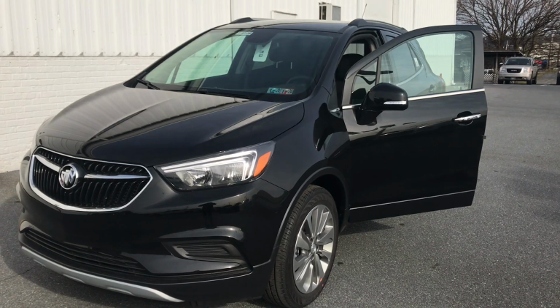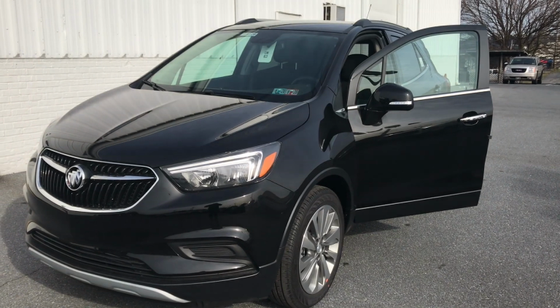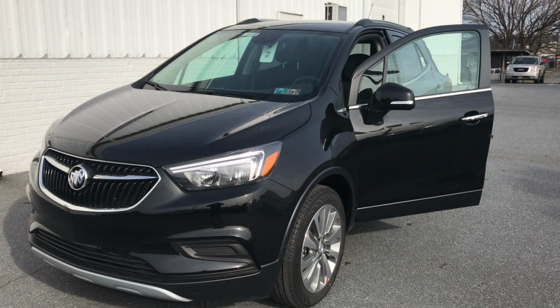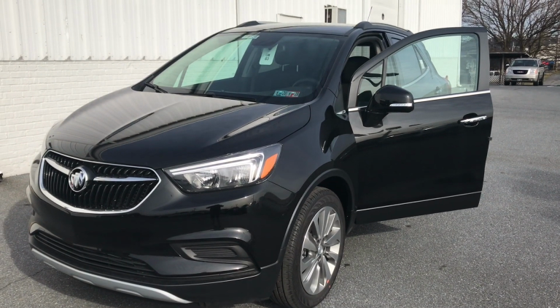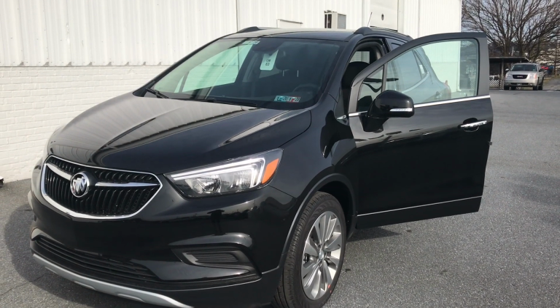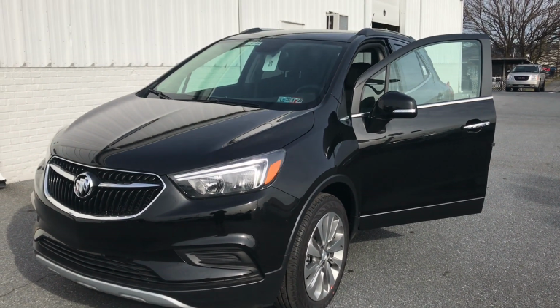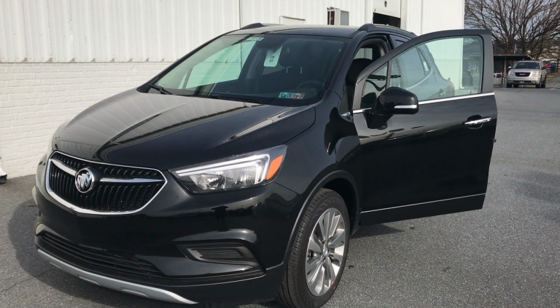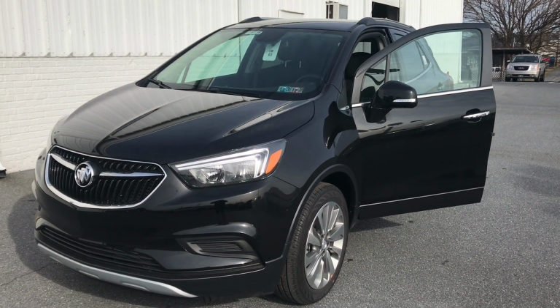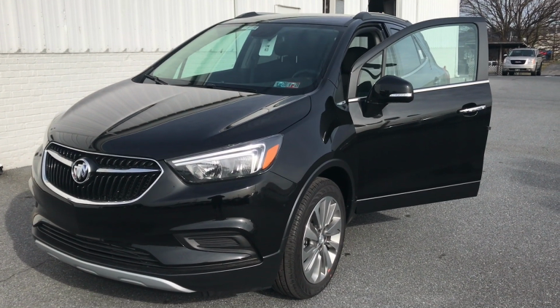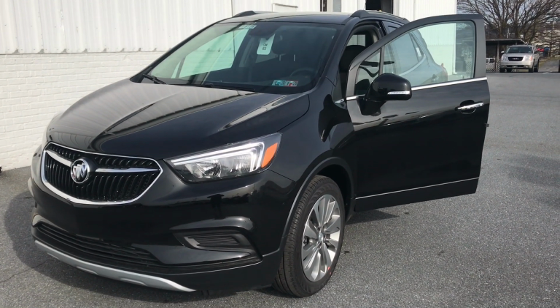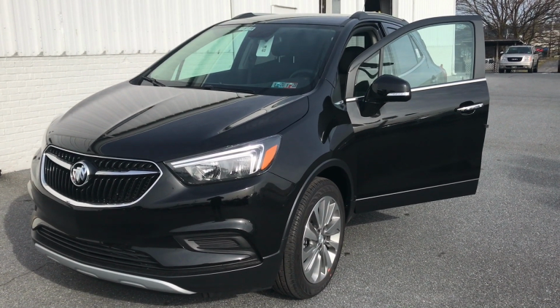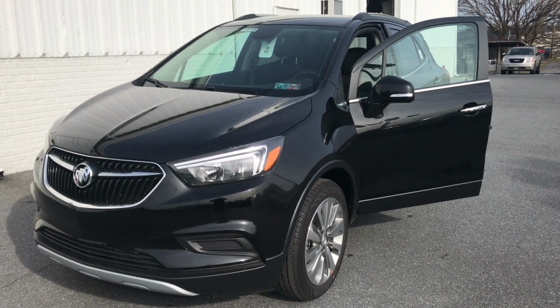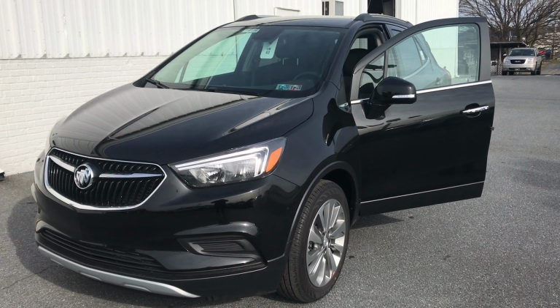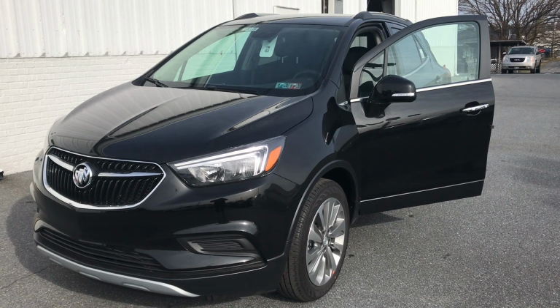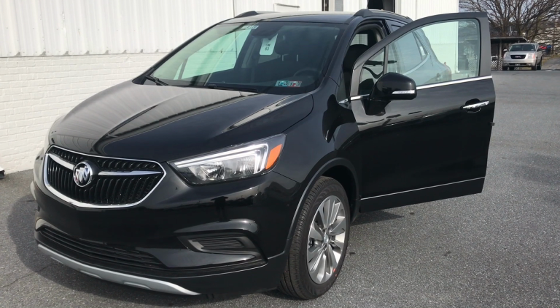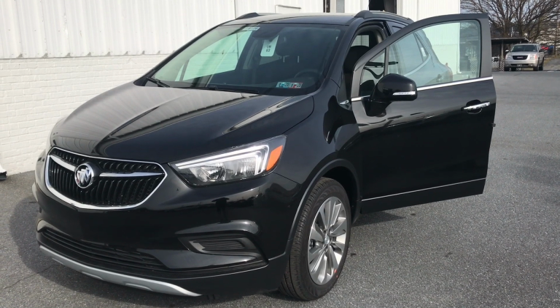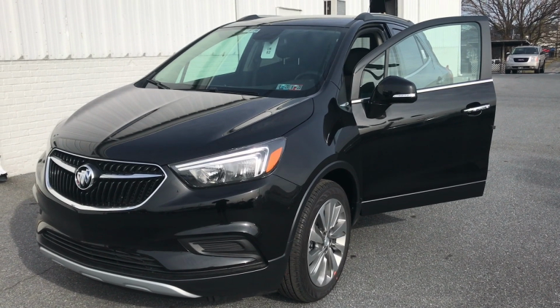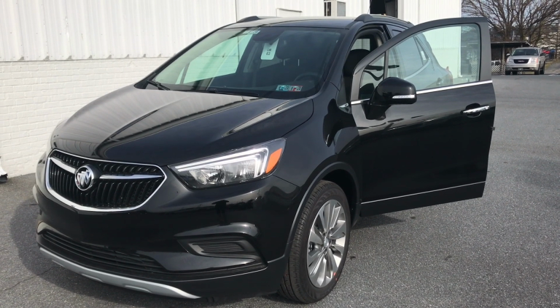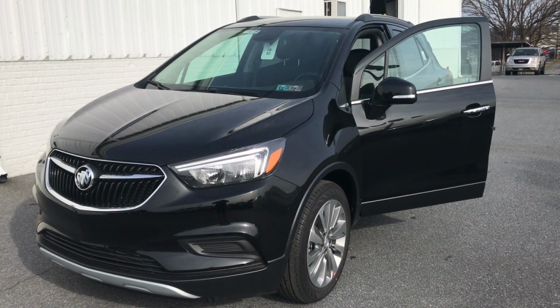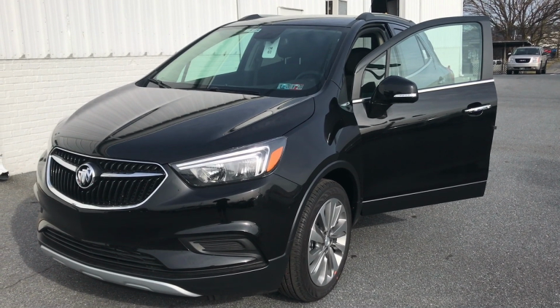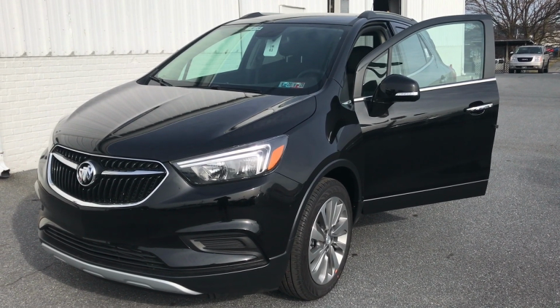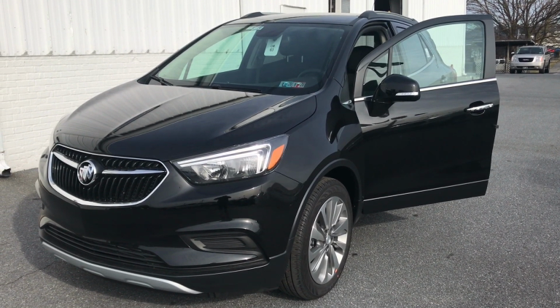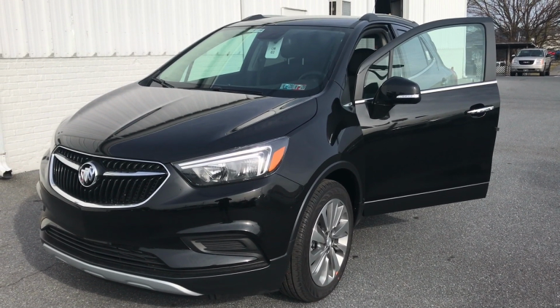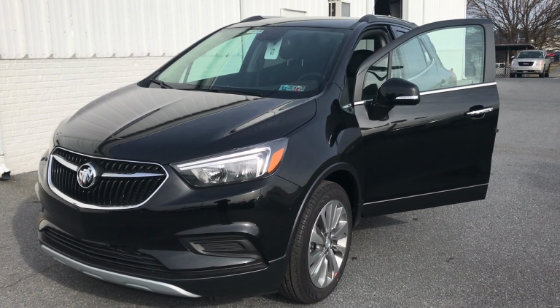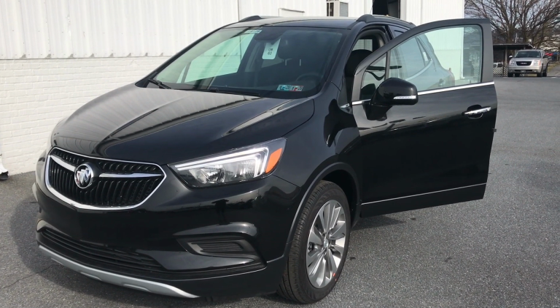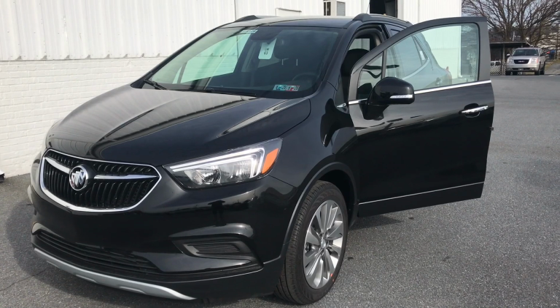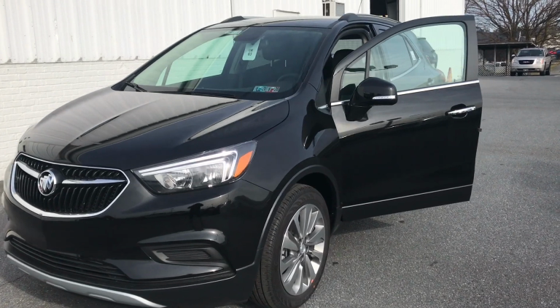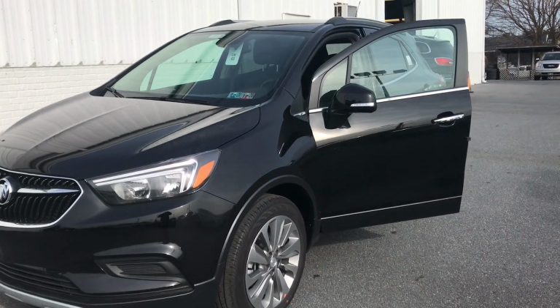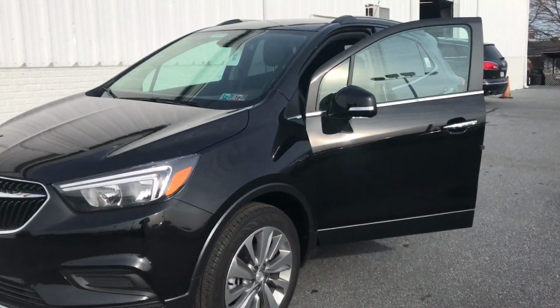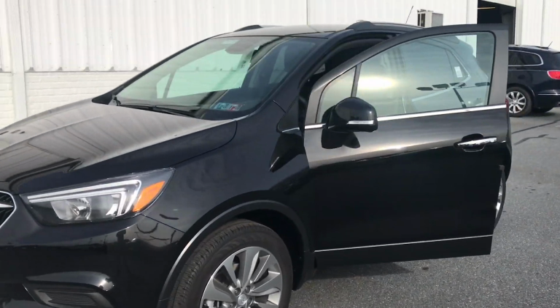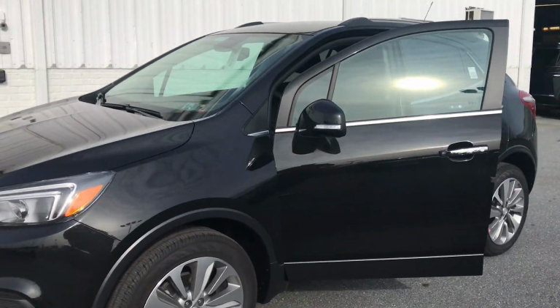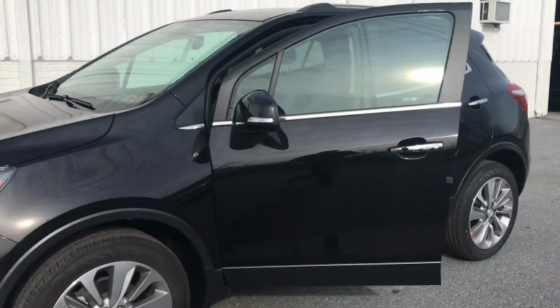Hi Roland, this is Connor from Jones Buick GMC. This is our 2019 Buick Encore Preferred front wheel drive in ebony twilight metallic black.